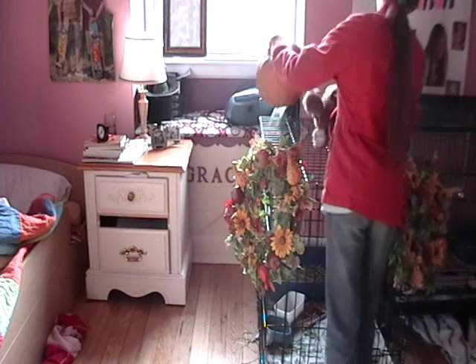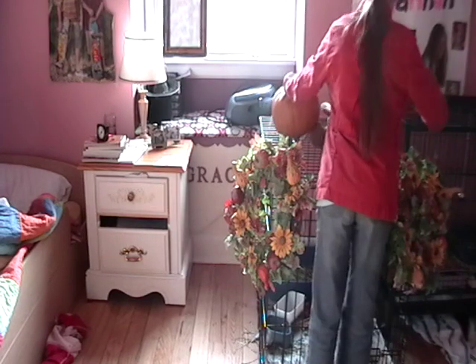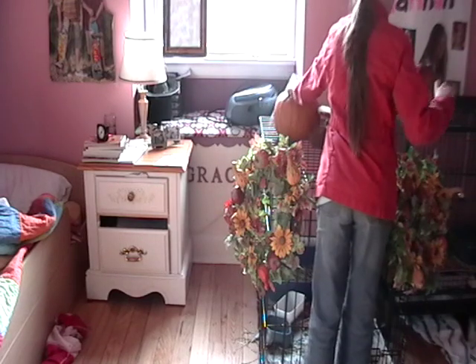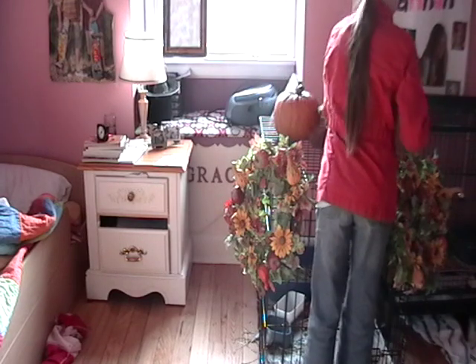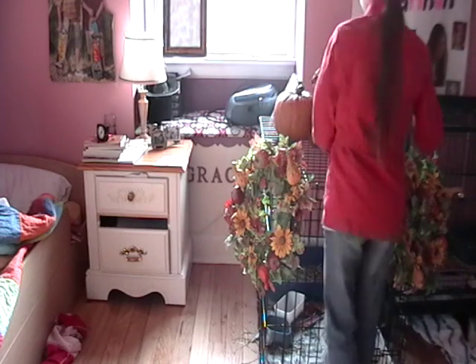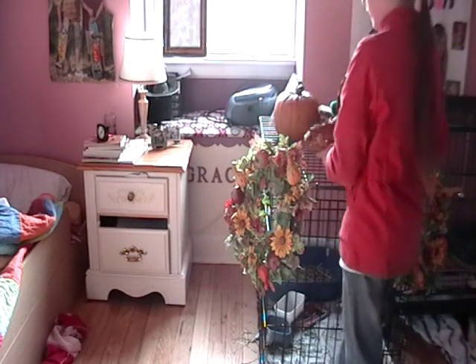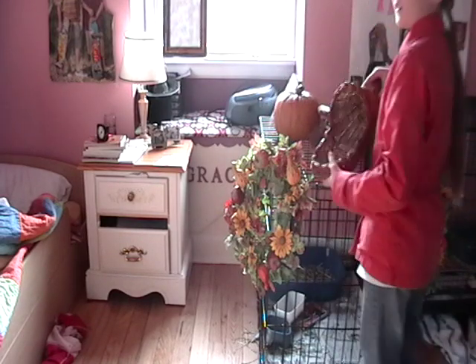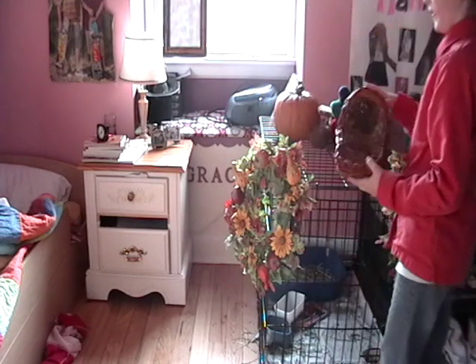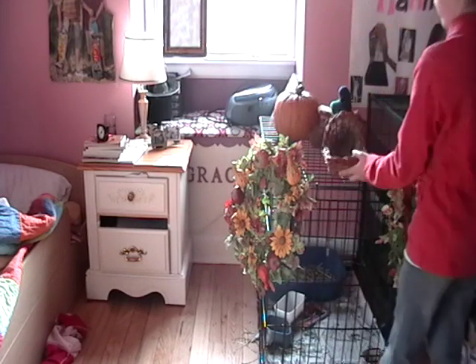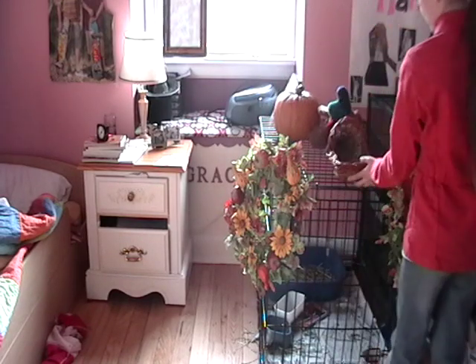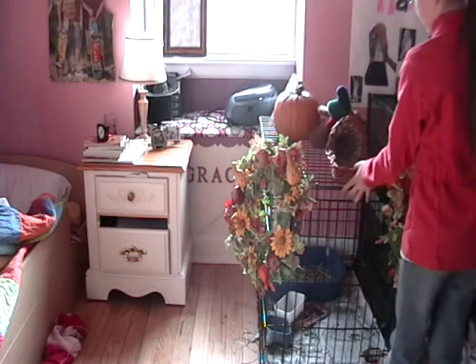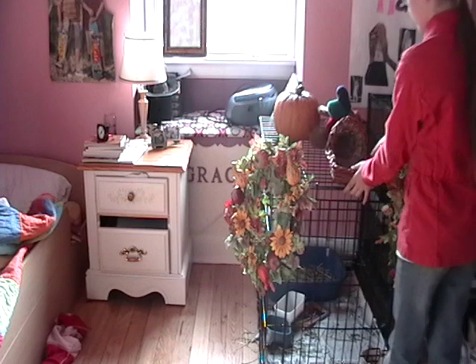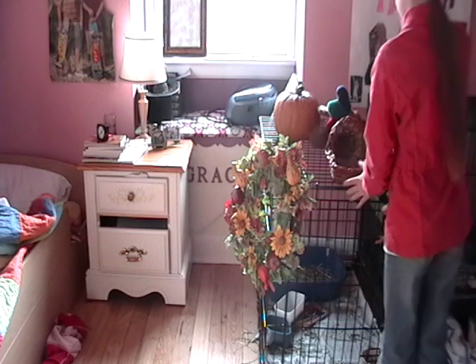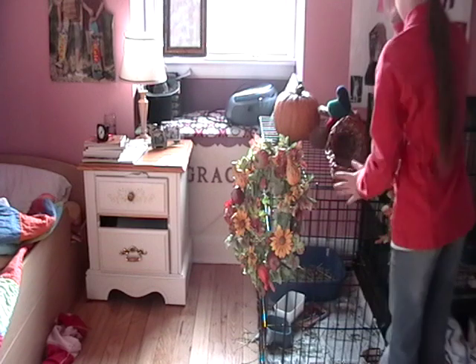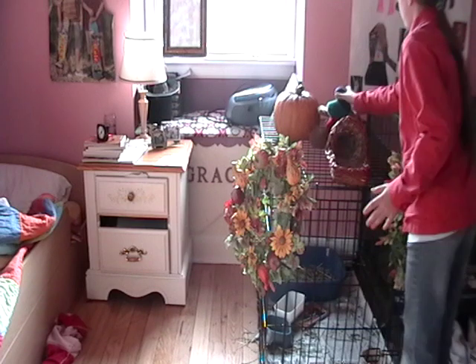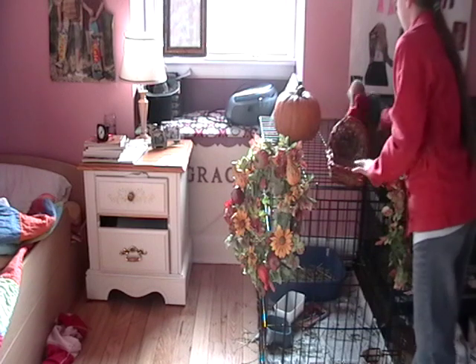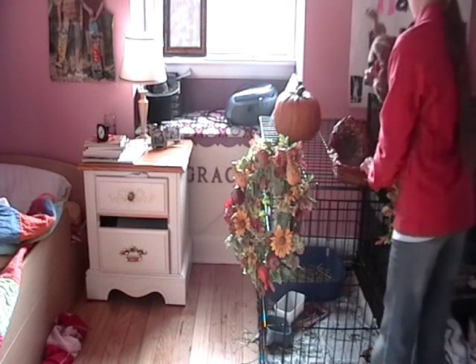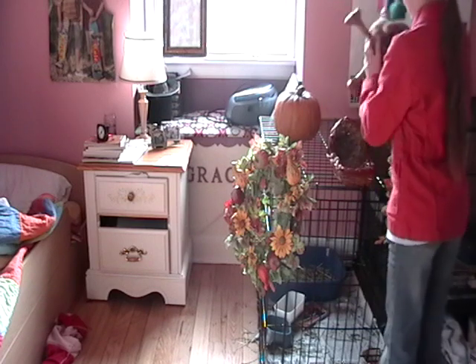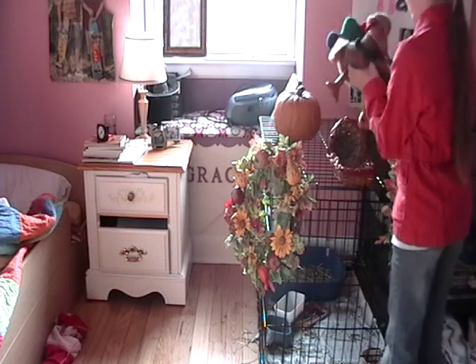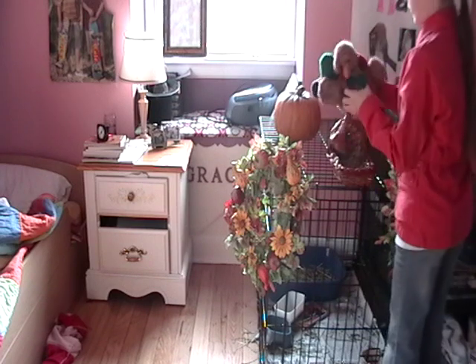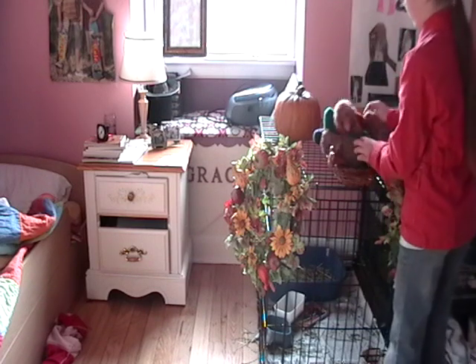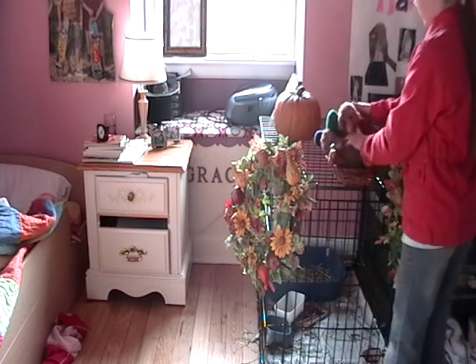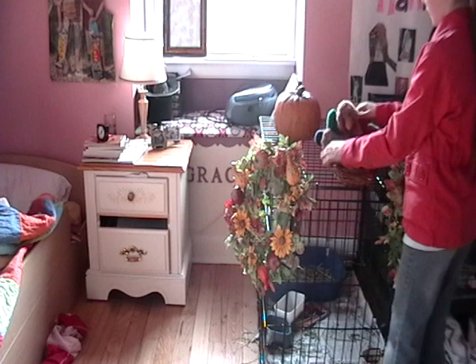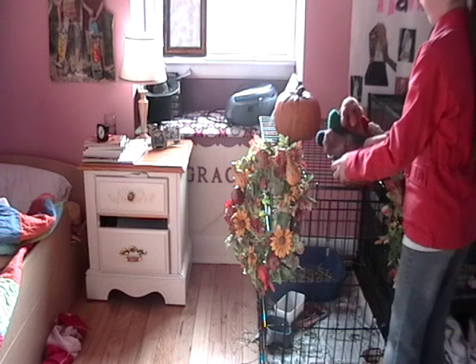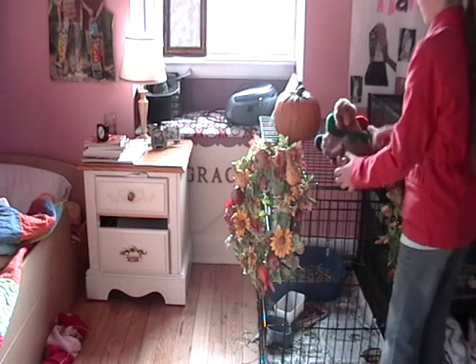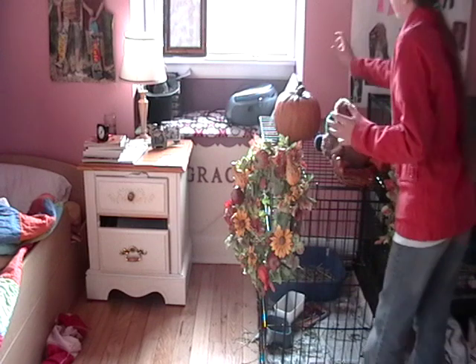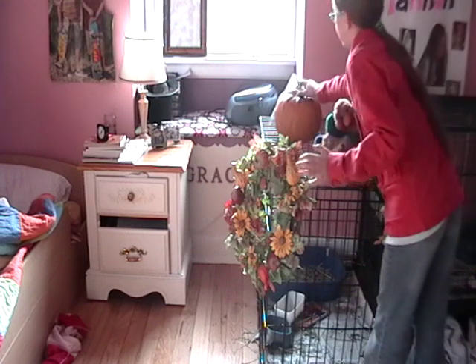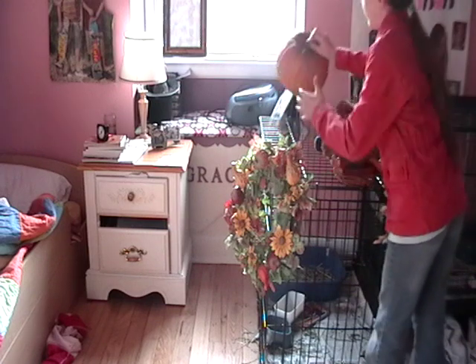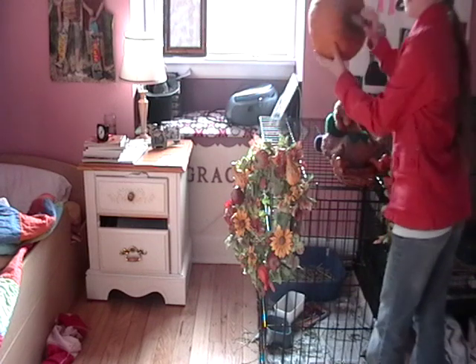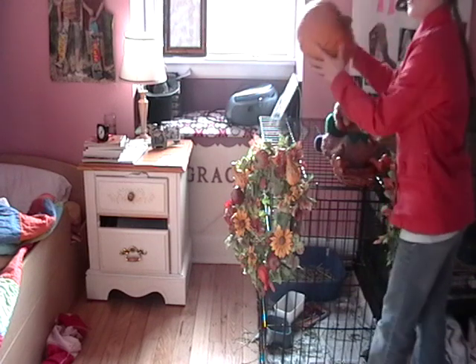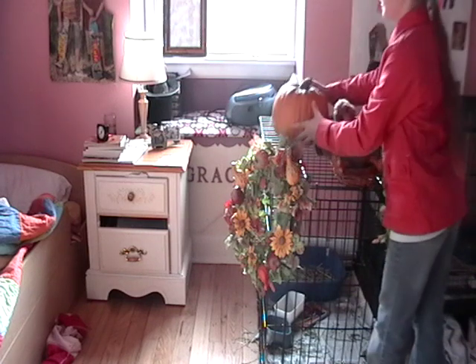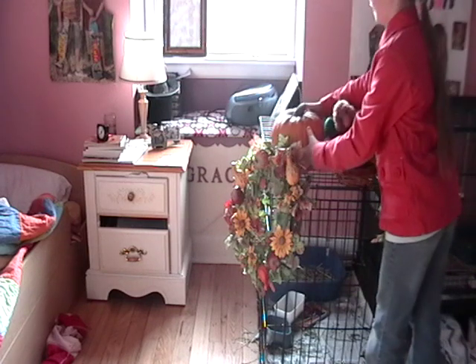Then you're gonna take the thingy that you put stuff in and set it right here just at the top of the pet's cage. Take your turkey and stick it in, and then right next to it, in an artistic way, stick the pumpkin.